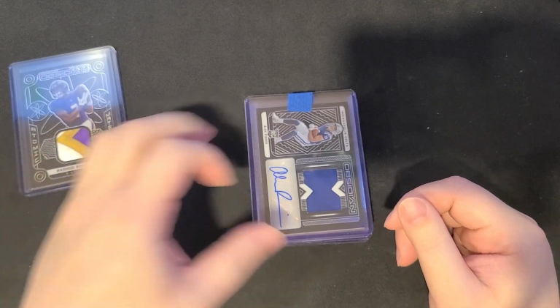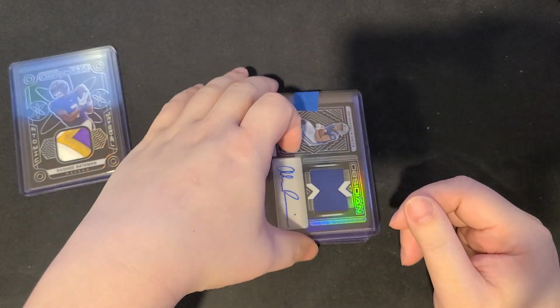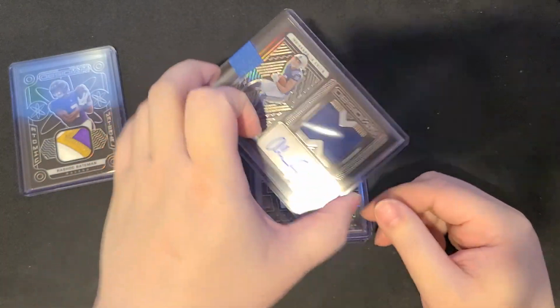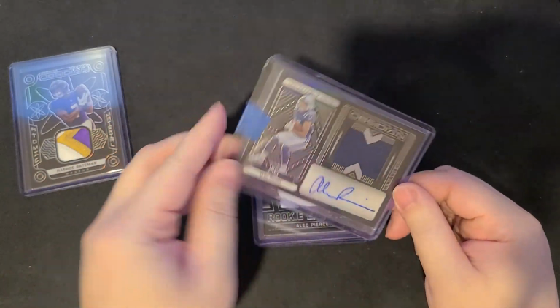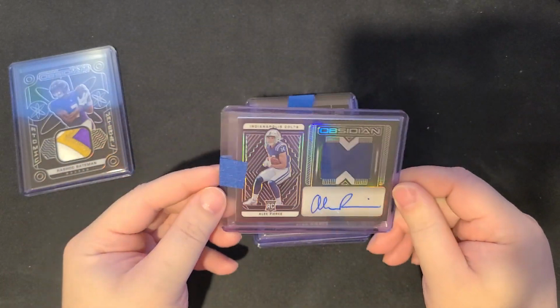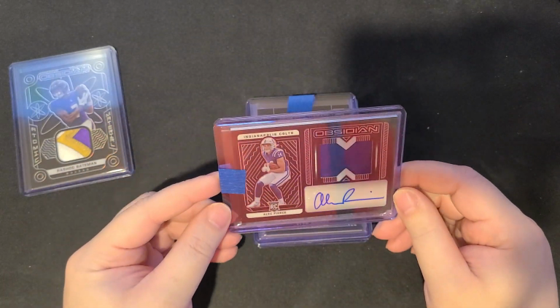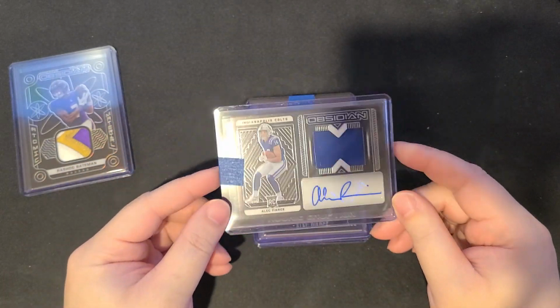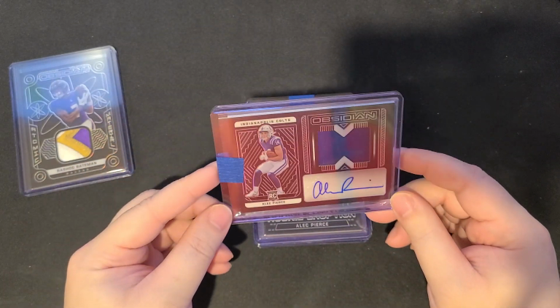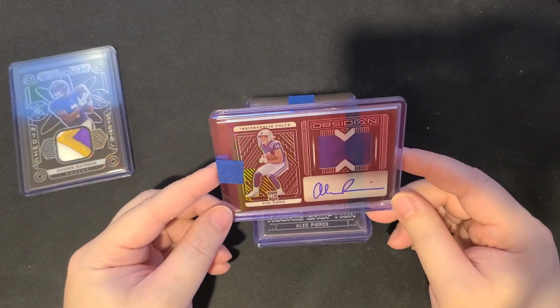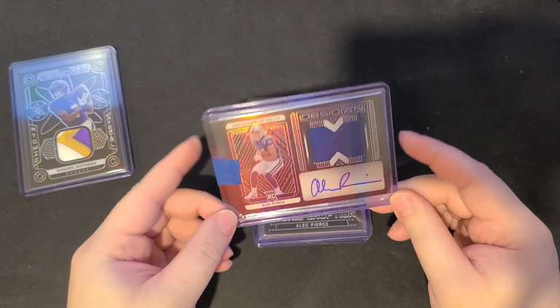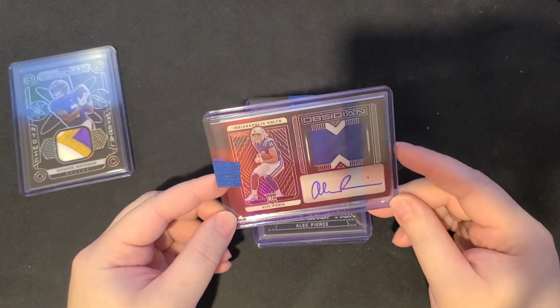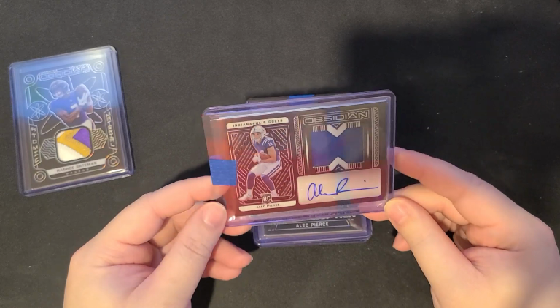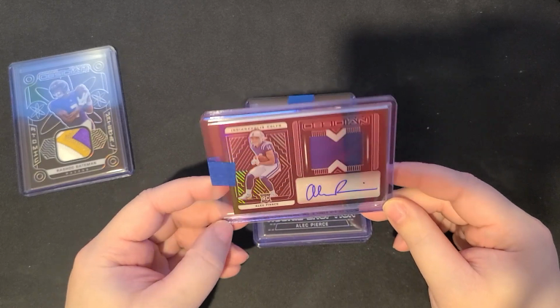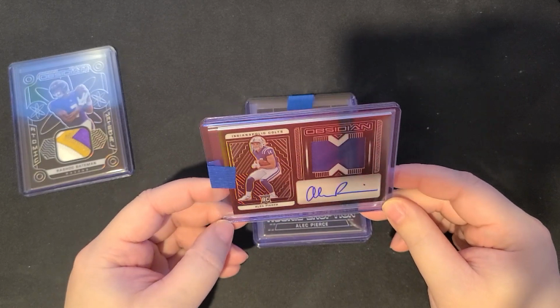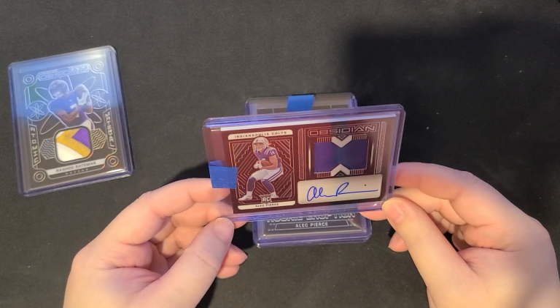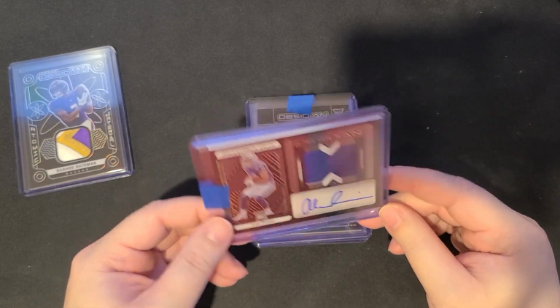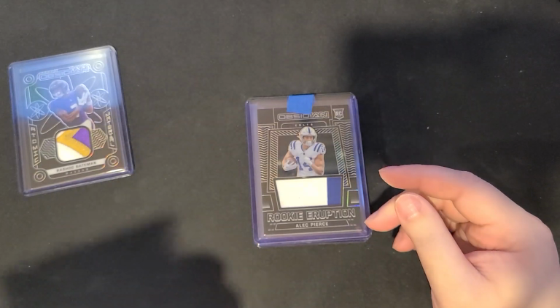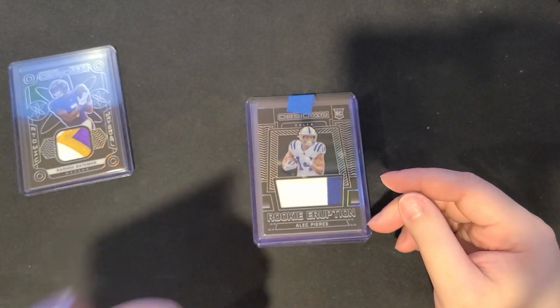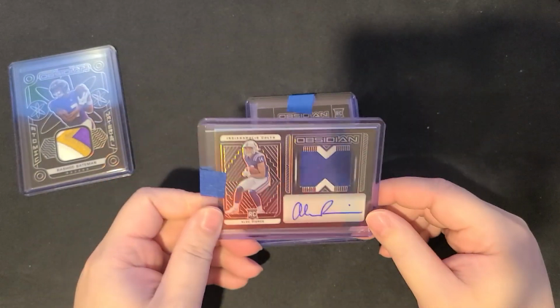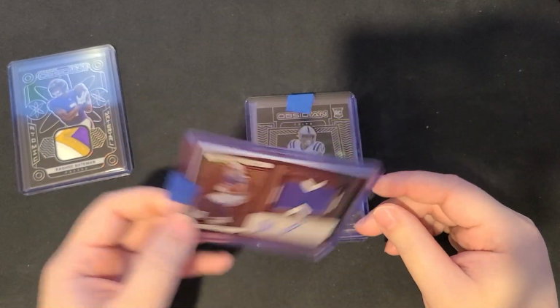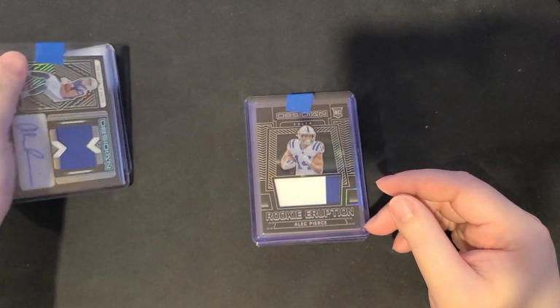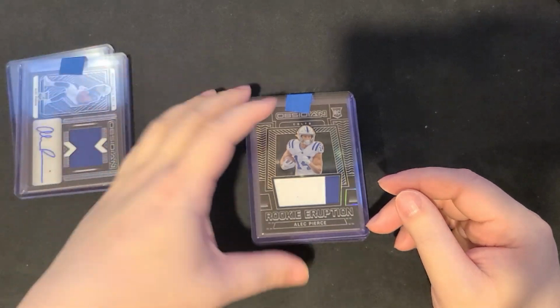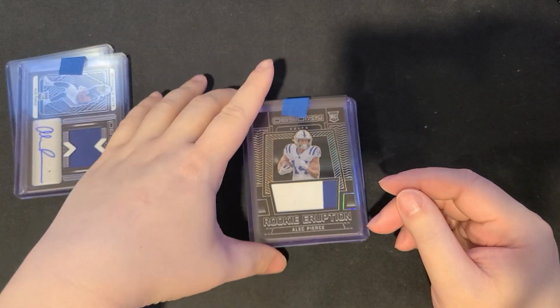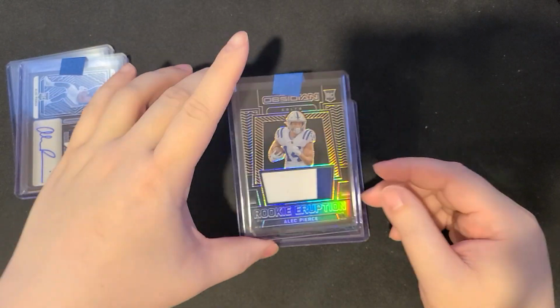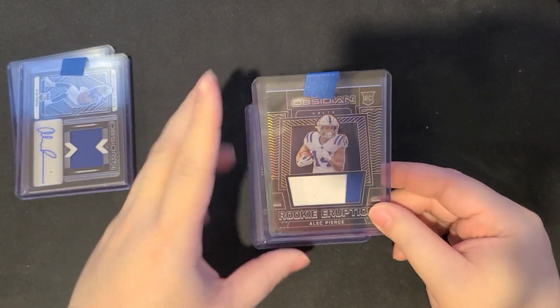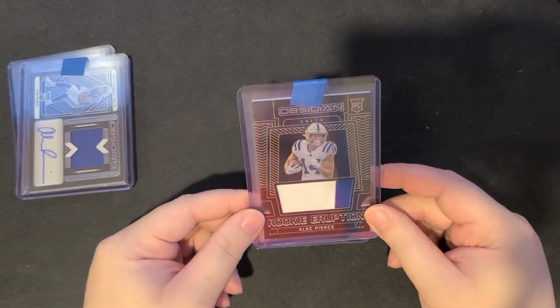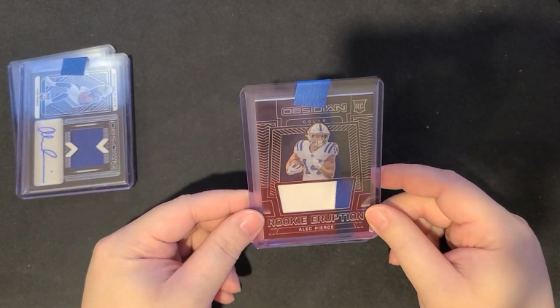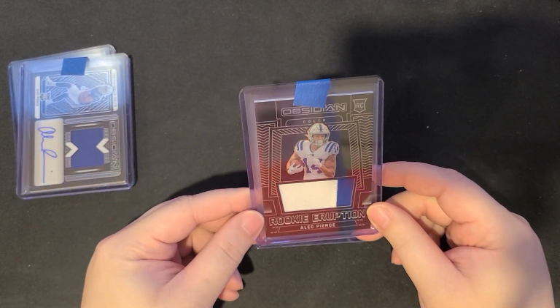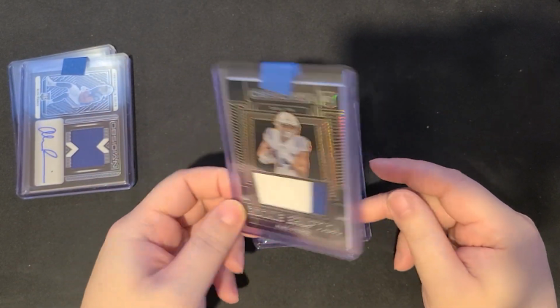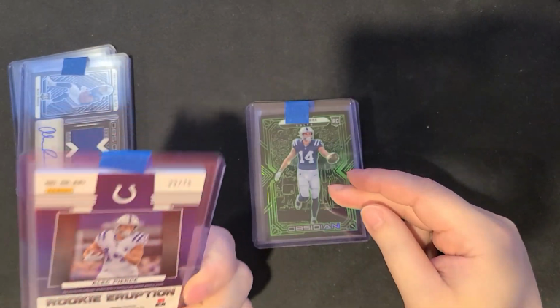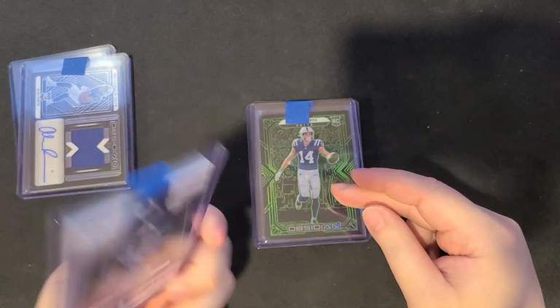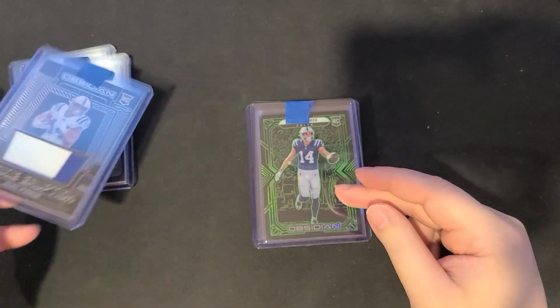Our second card is an Alec Pierce. I love this guy — hopefully he does better in his second year. This is the 175. We've got another Alec Pierce on the jersey piece, a 2-color jersey piece, numbered to 275.